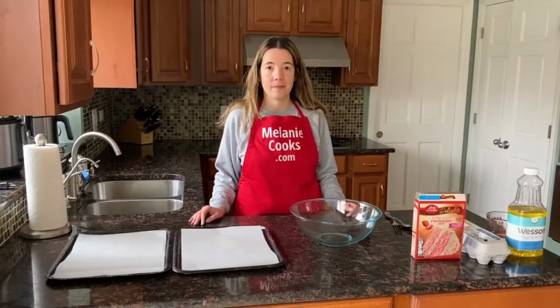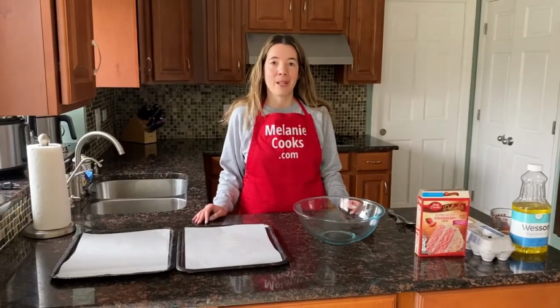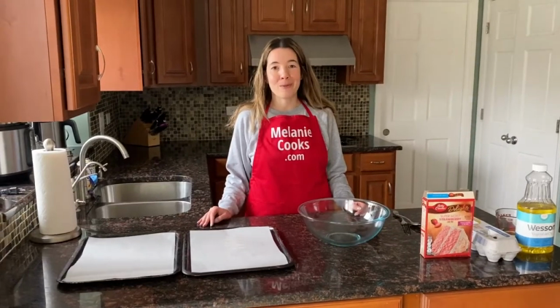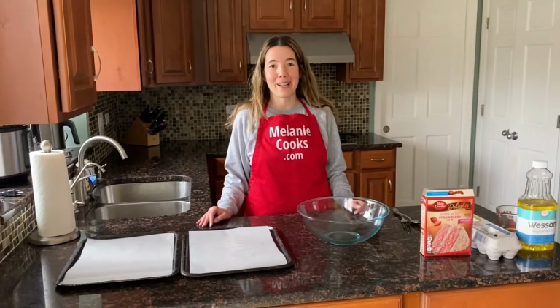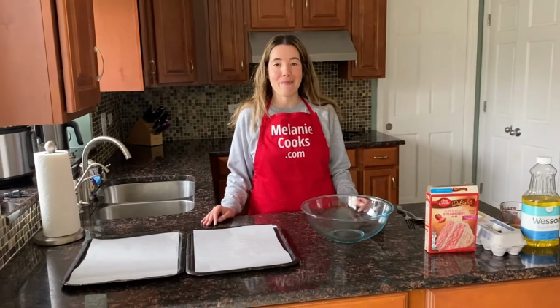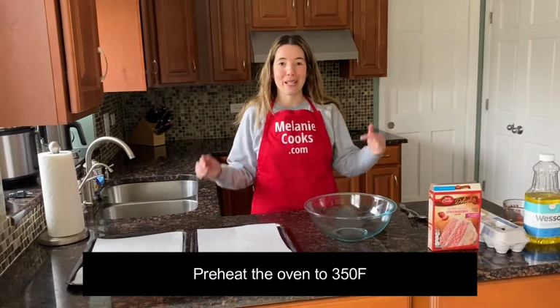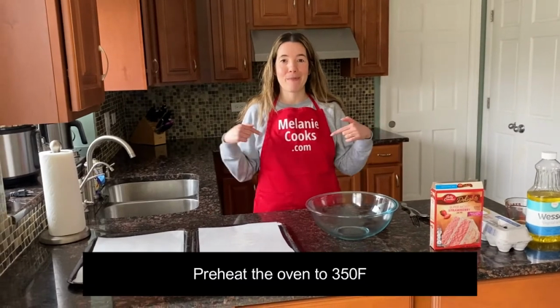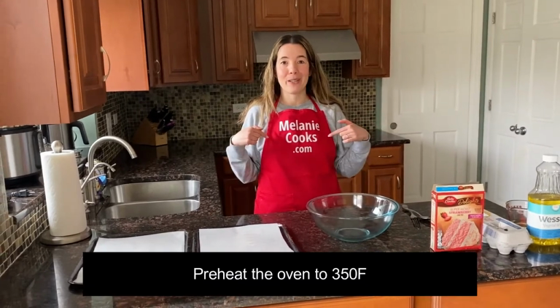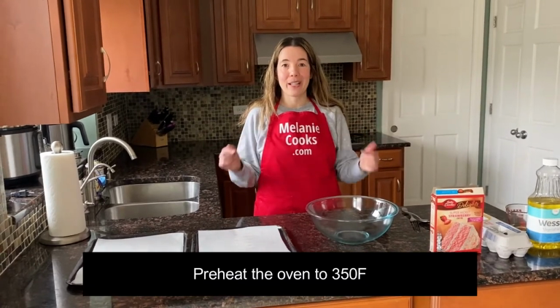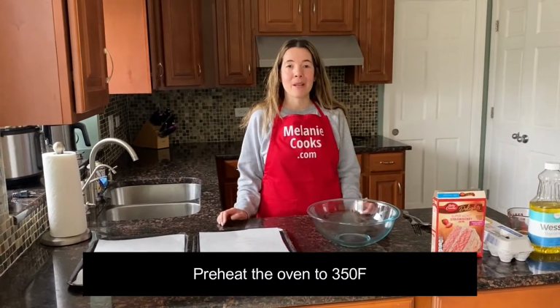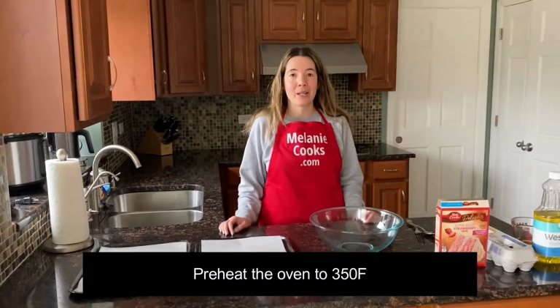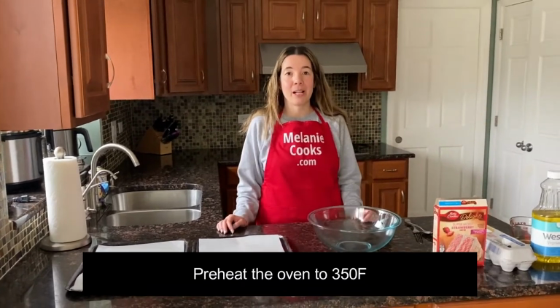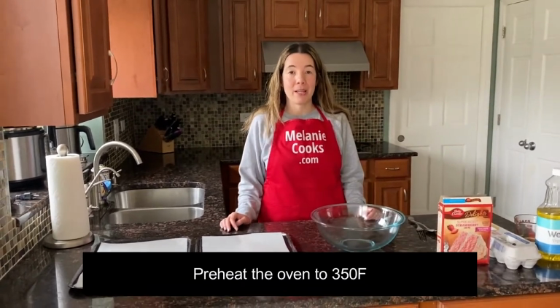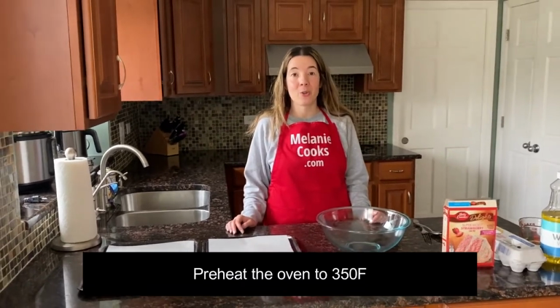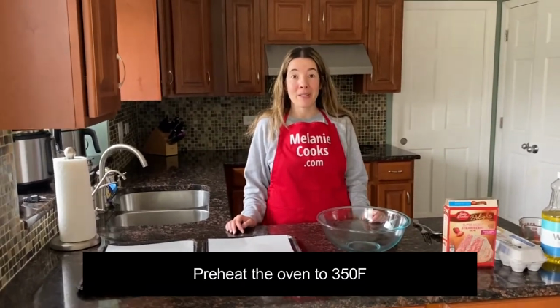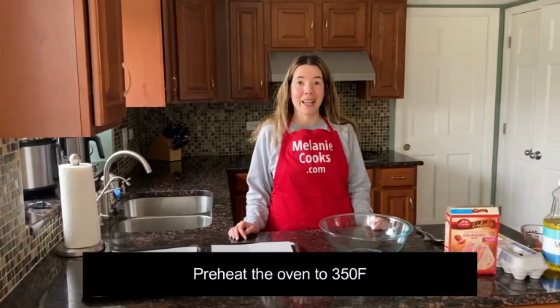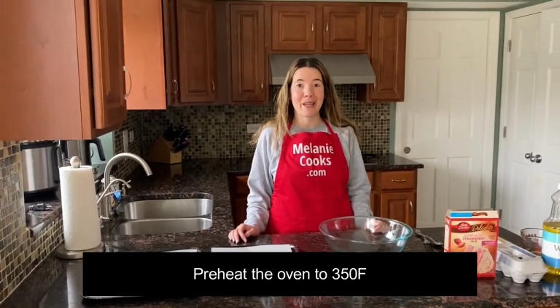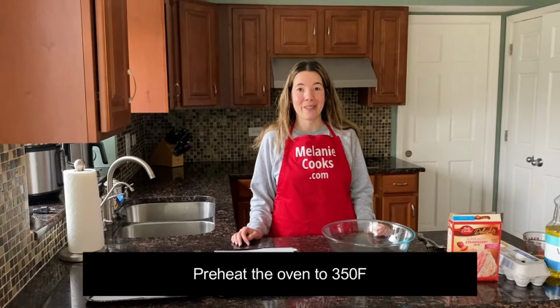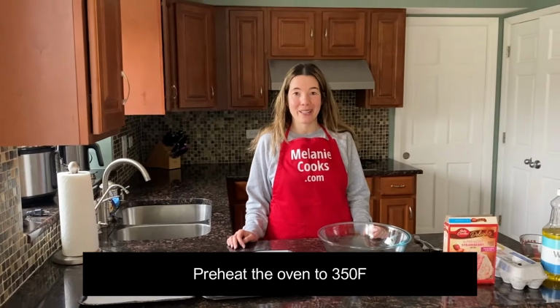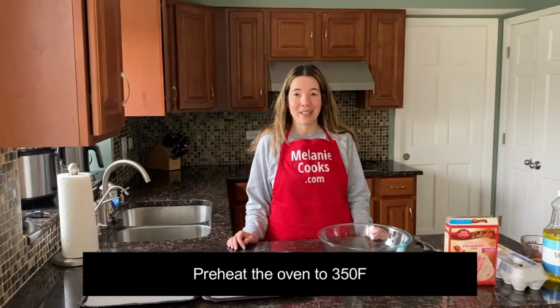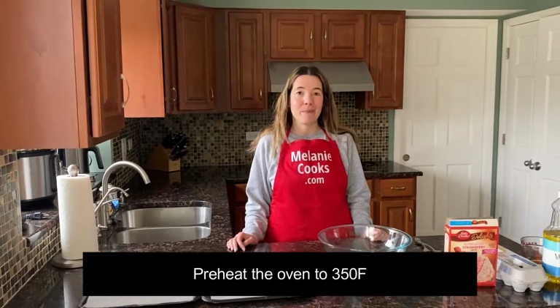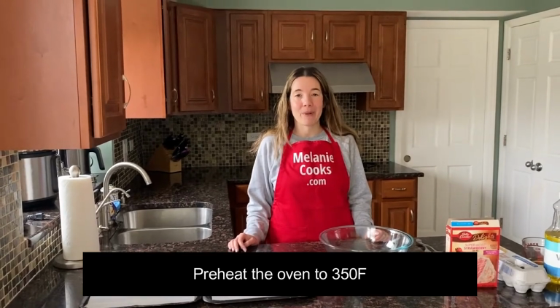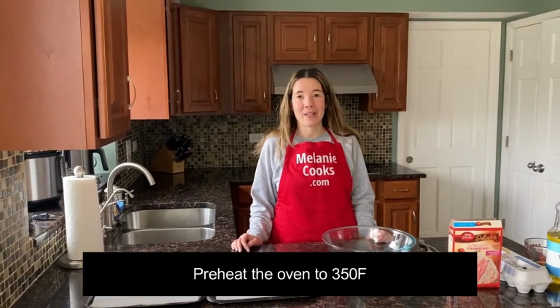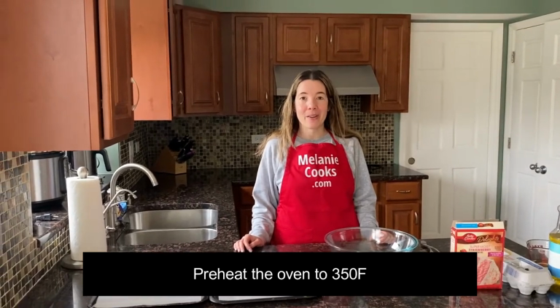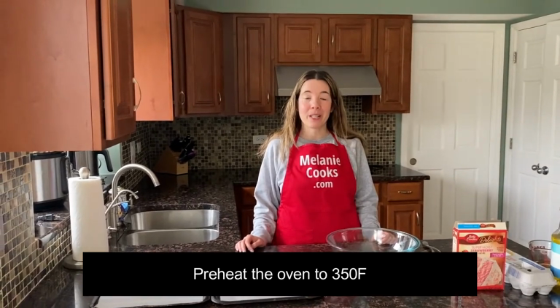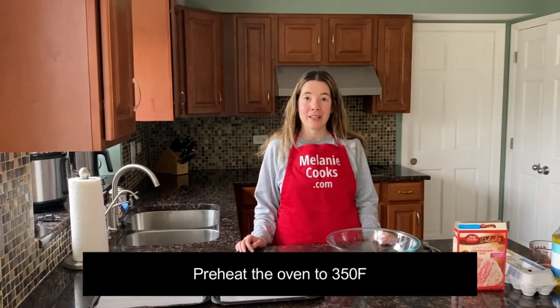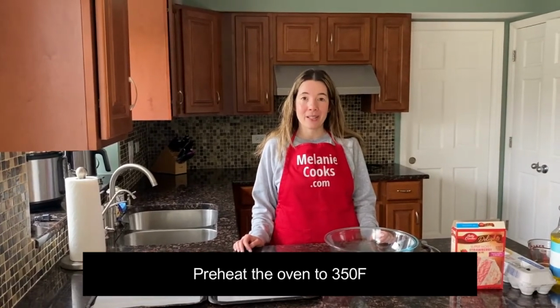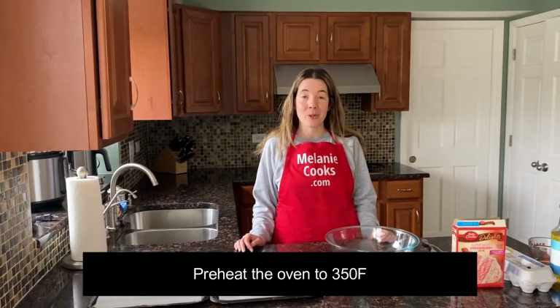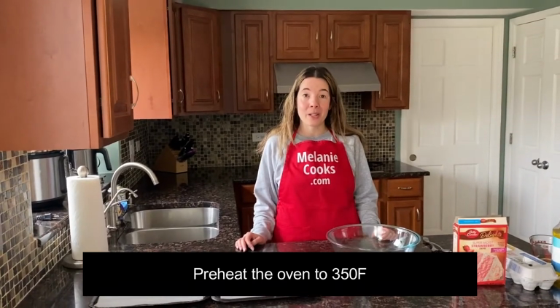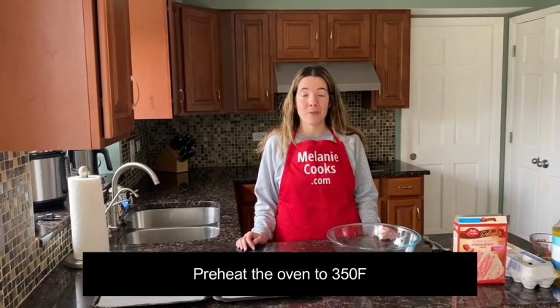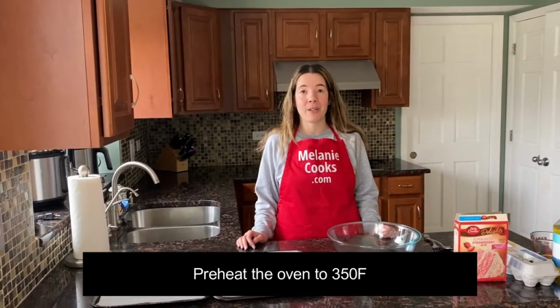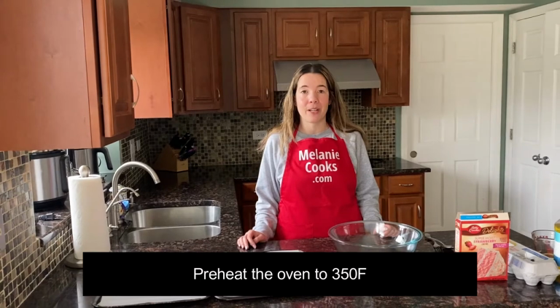Hello friends, I'm Melanie from MelanieCooks.com and today I'll be making strawberry cake mix cookies. Before making this video I preheated the oven to 350 degrees Fahrenheit.